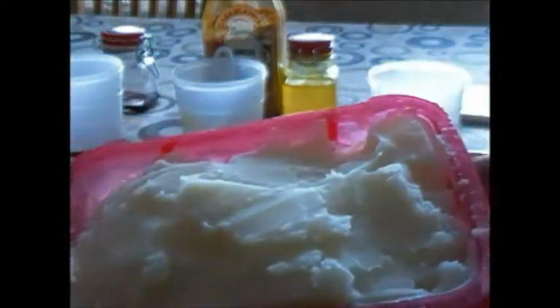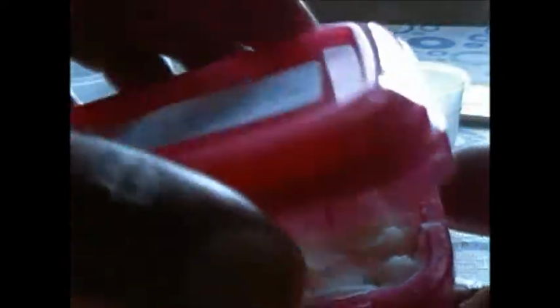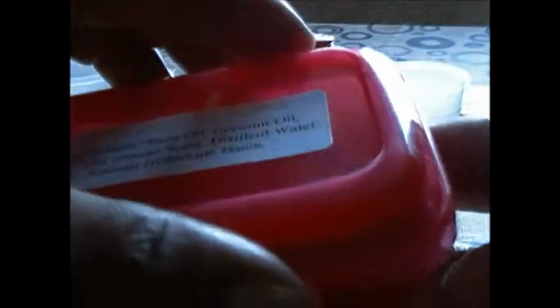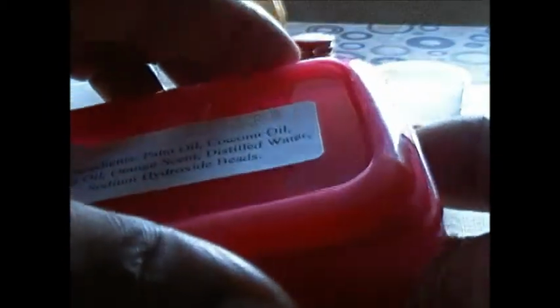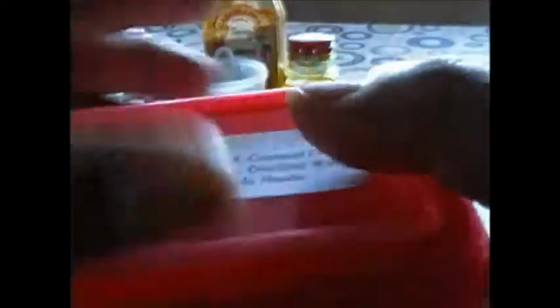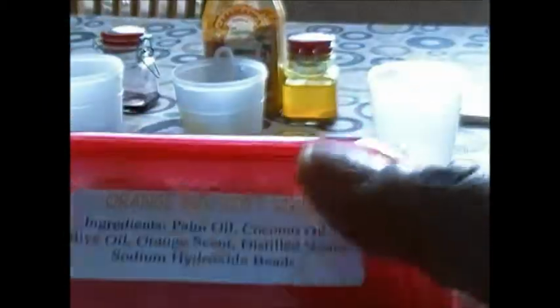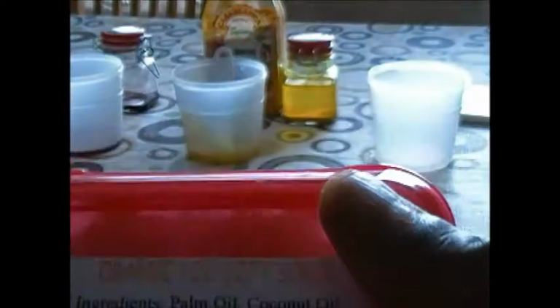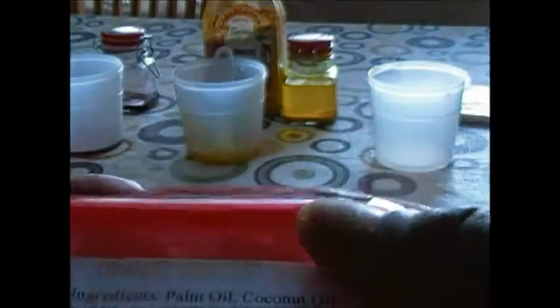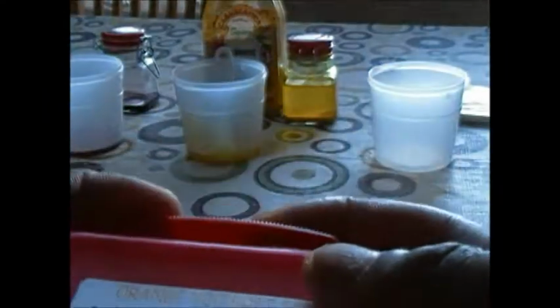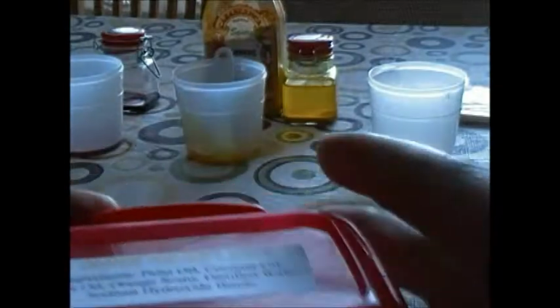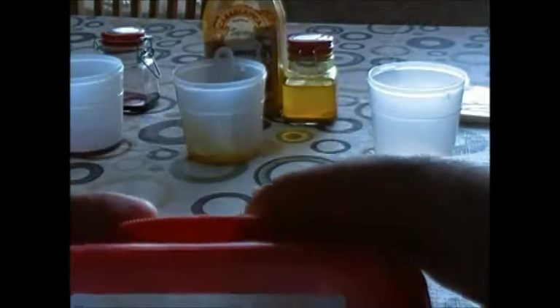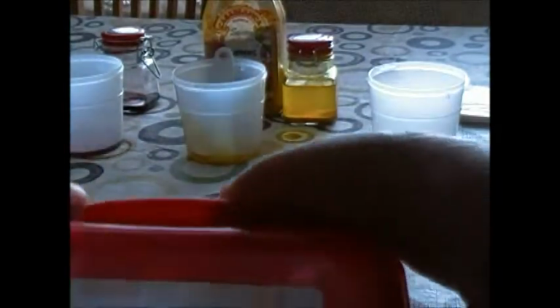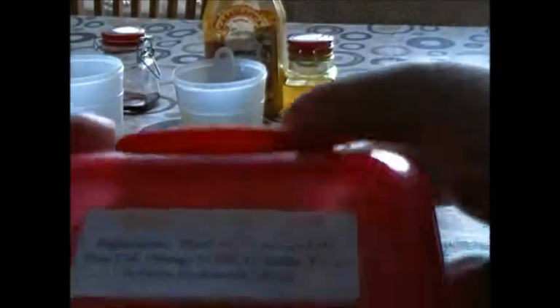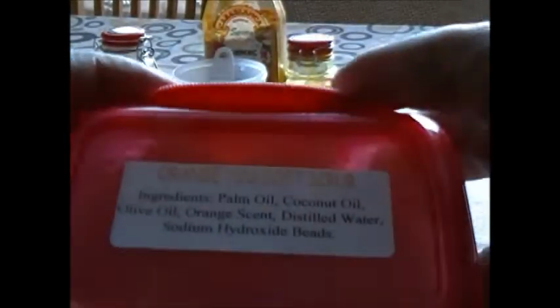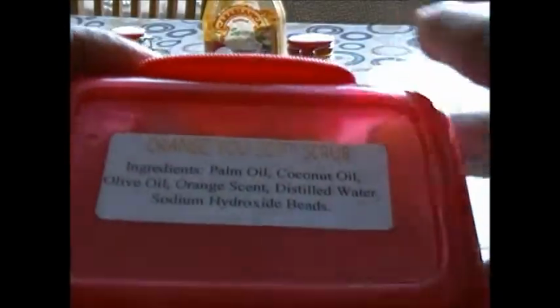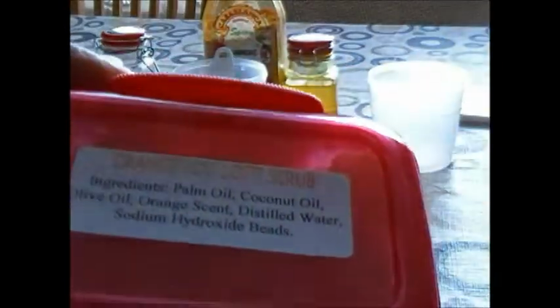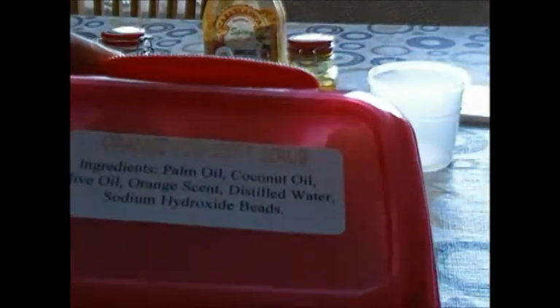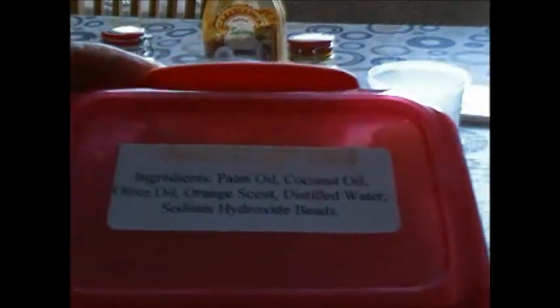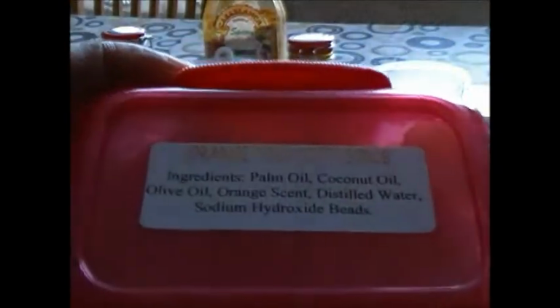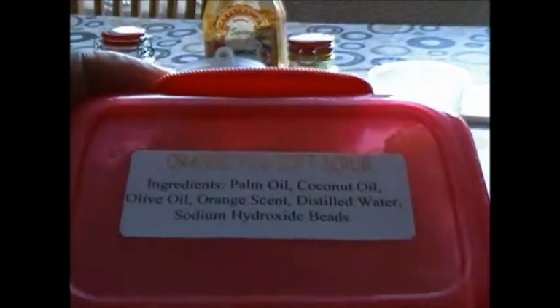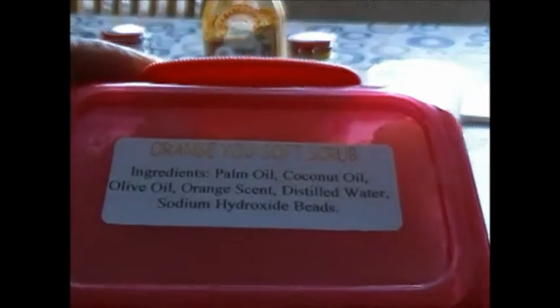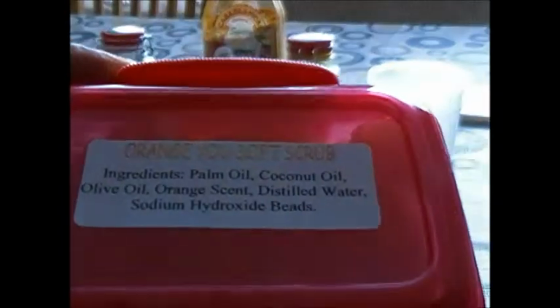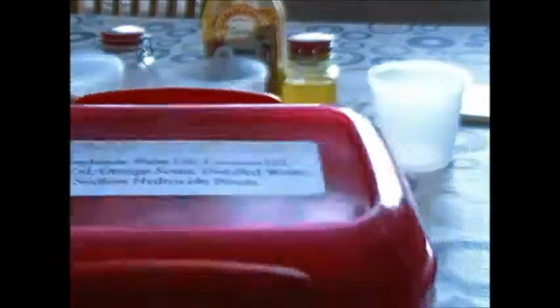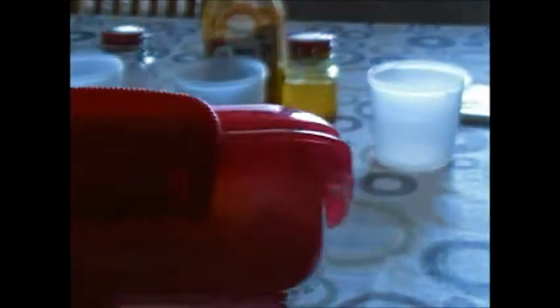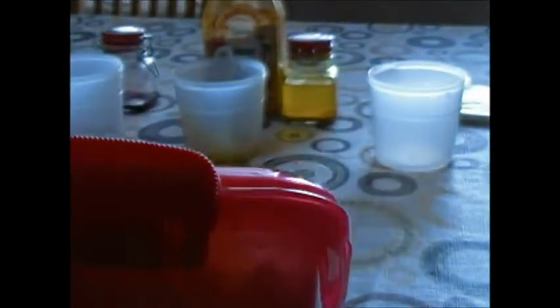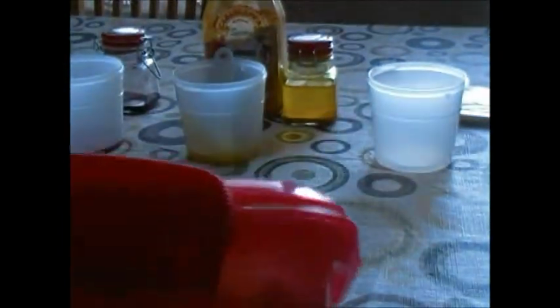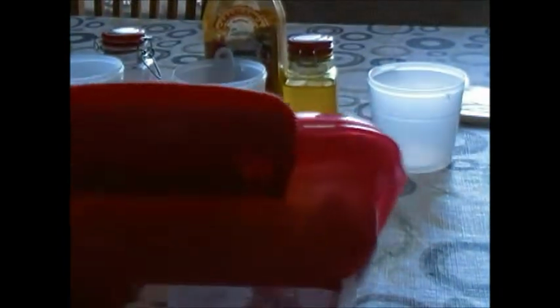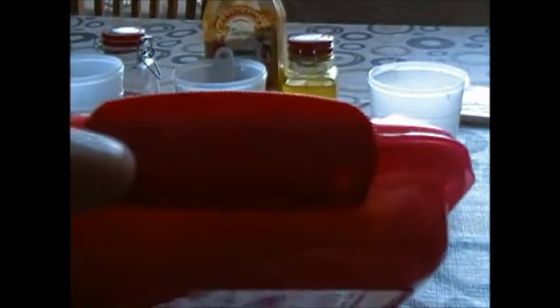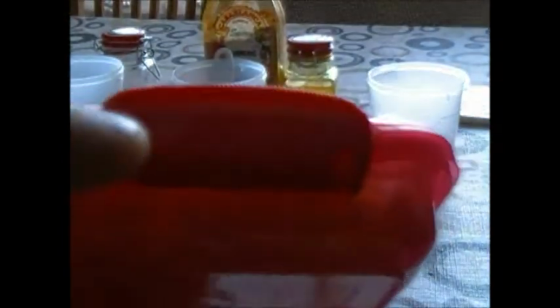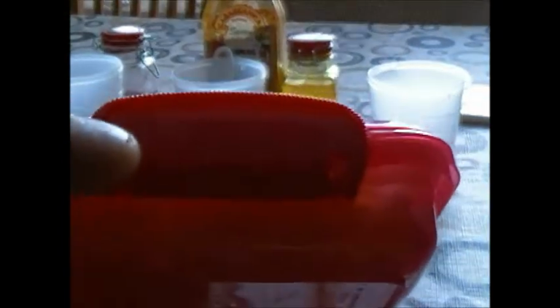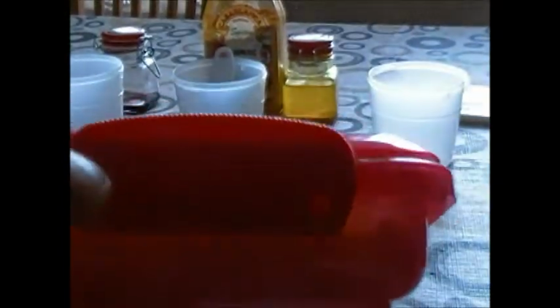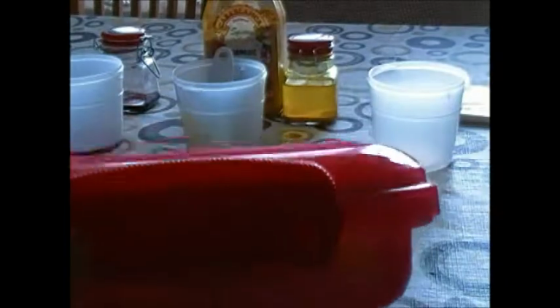This is a four ounce container. We have it at a good price — the best price you're going to see for this amount. Now, if it doesn't look like a lot, trust me, it lasts a long time.